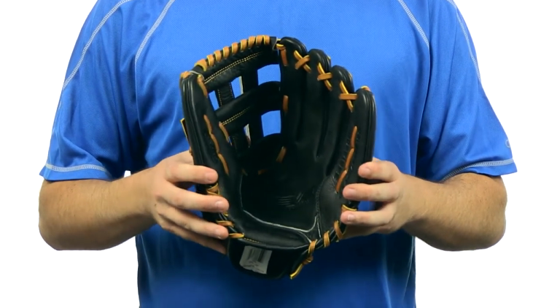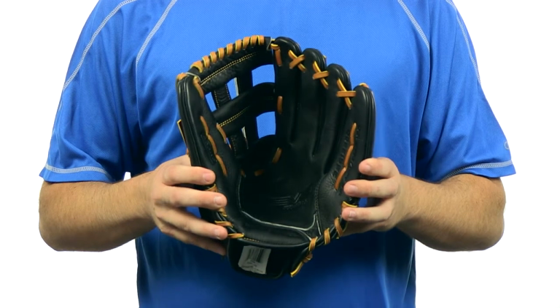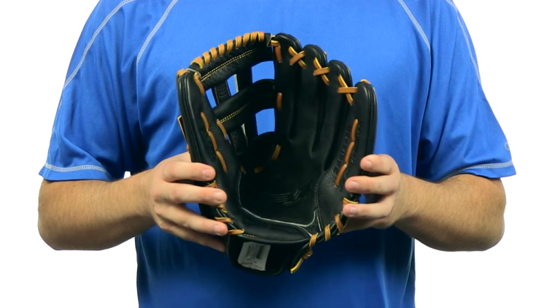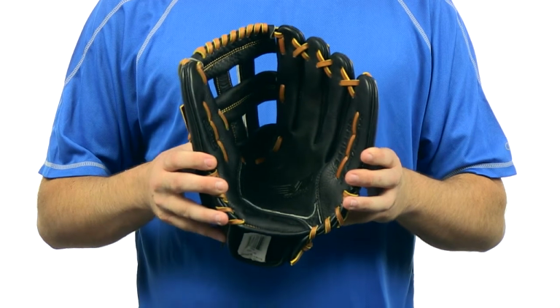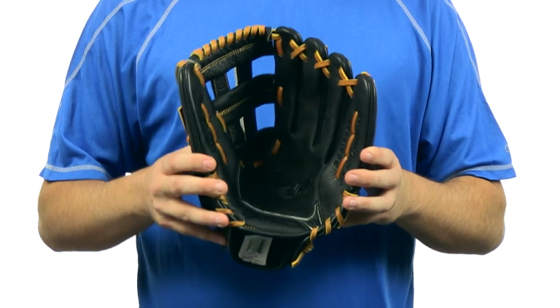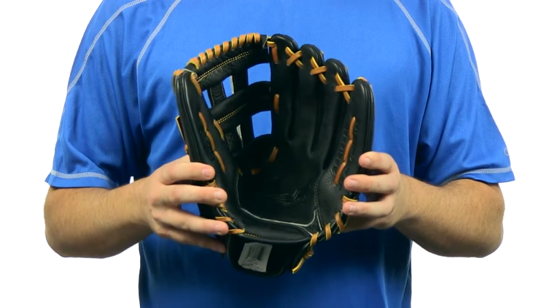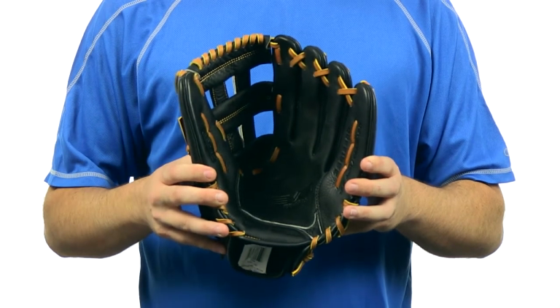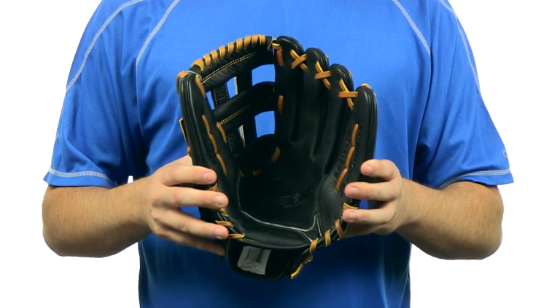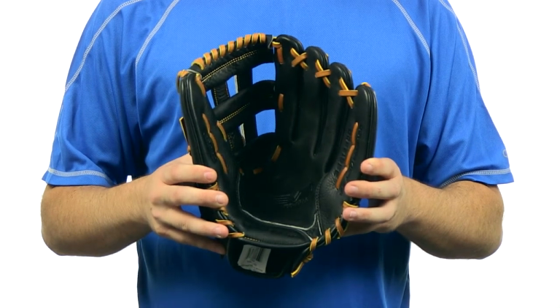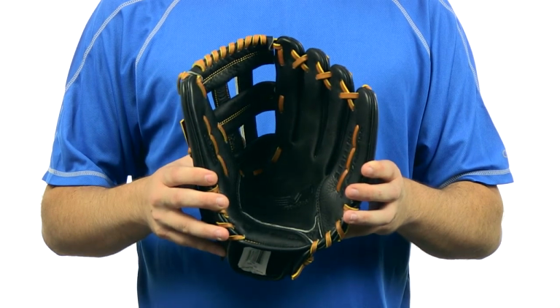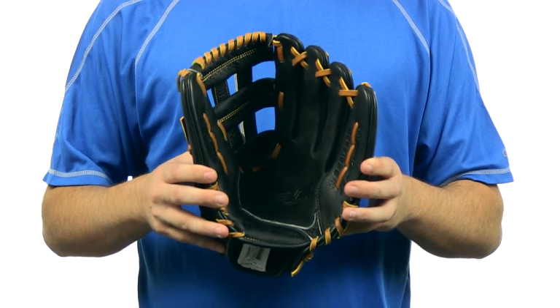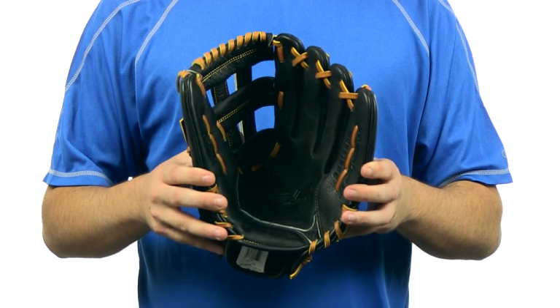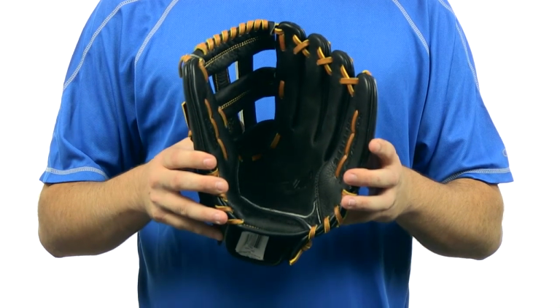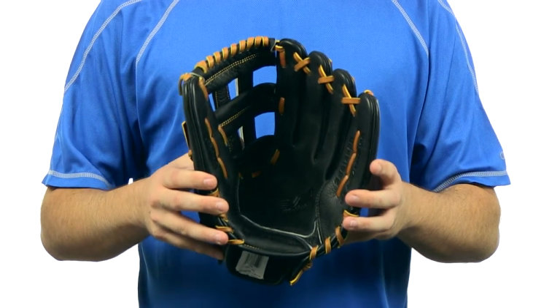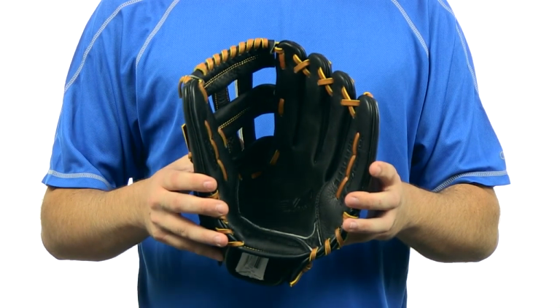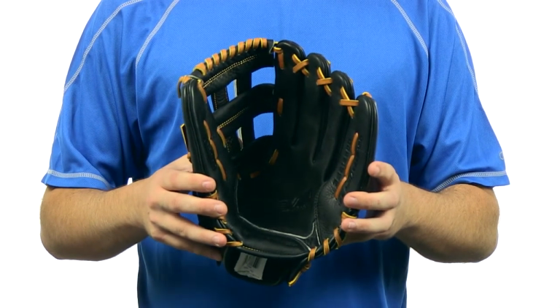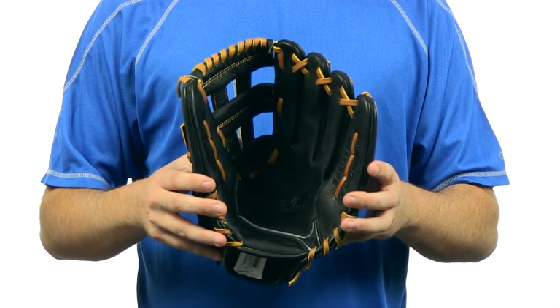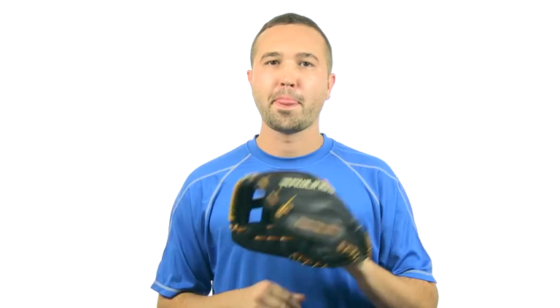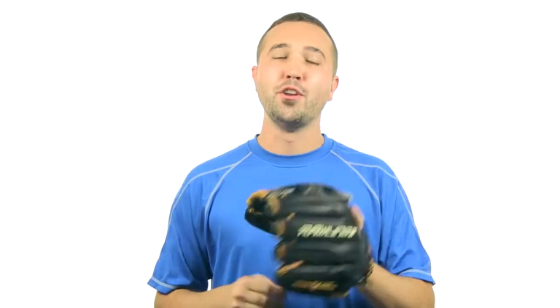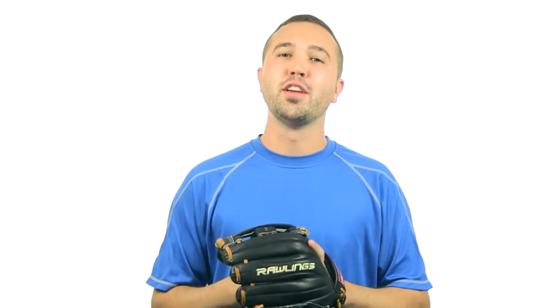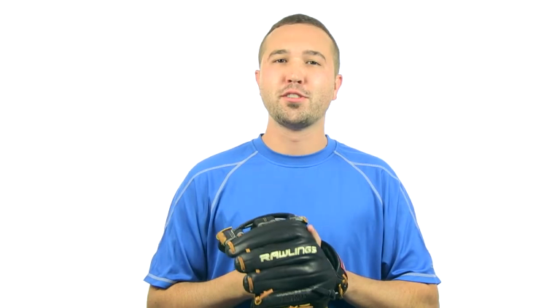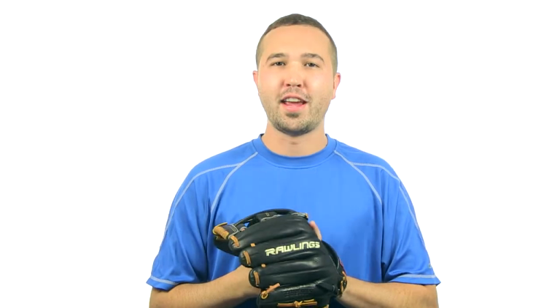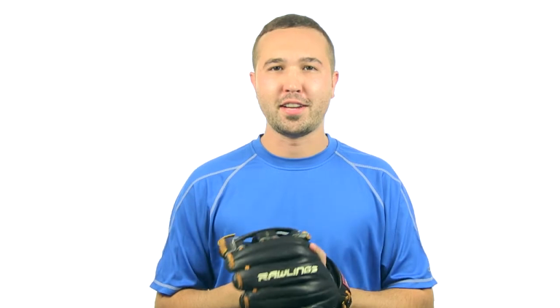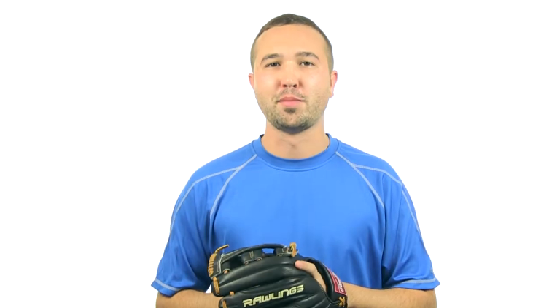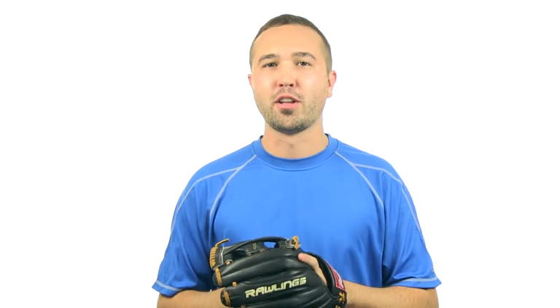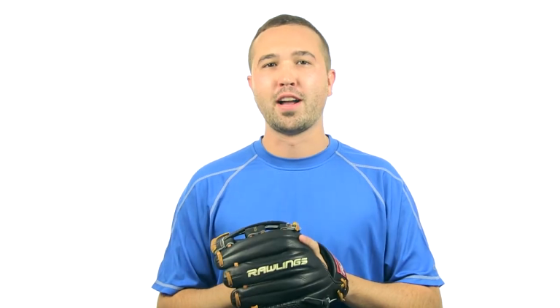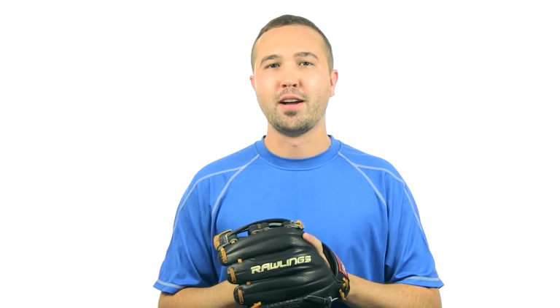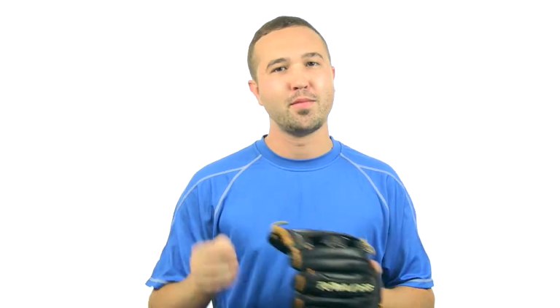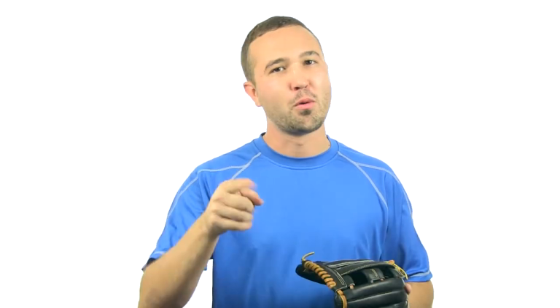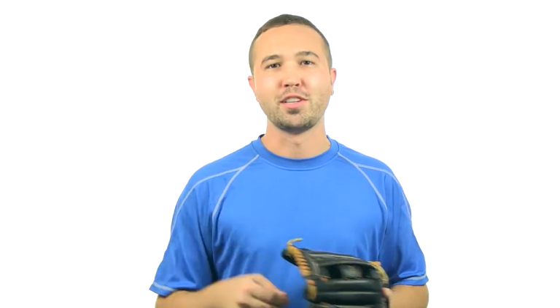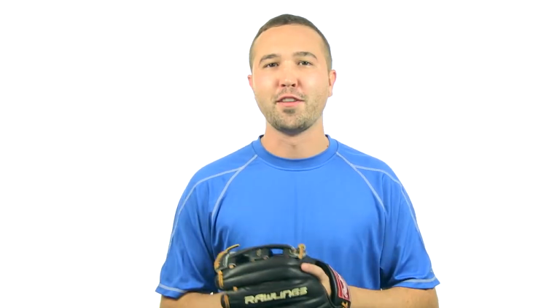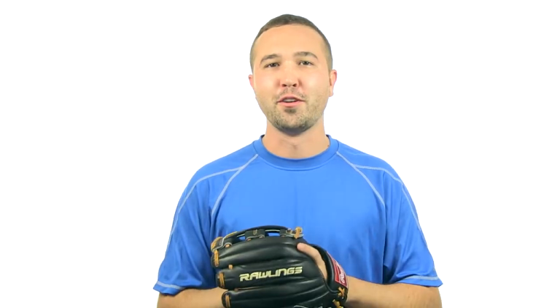This glove comes with a 100-day money-back guarantee and free shipping. You can get yours today at JustBallGloves.com. We'll see you on the field.